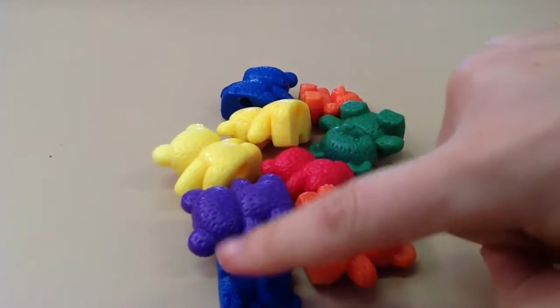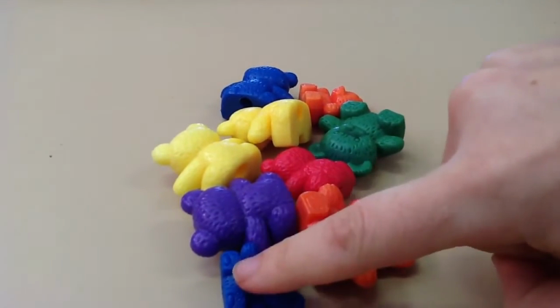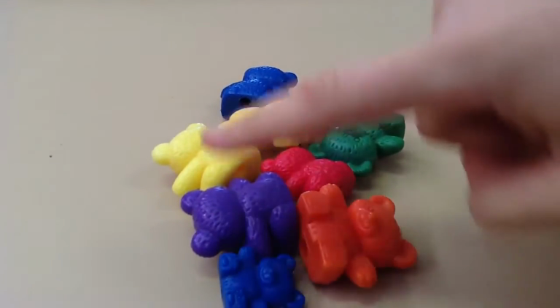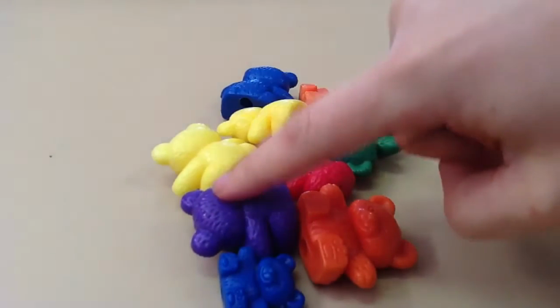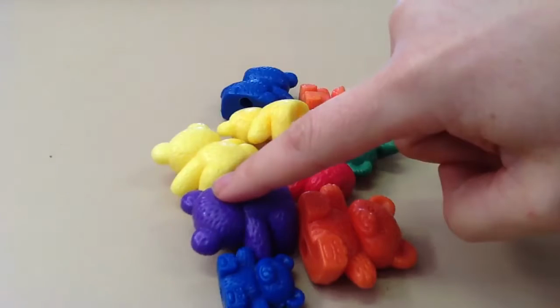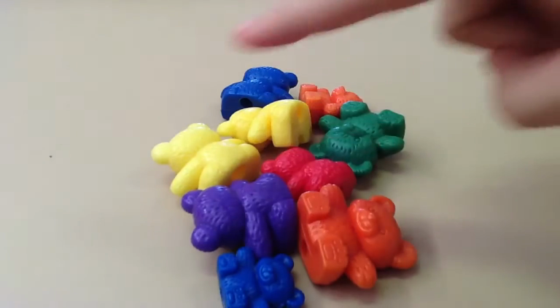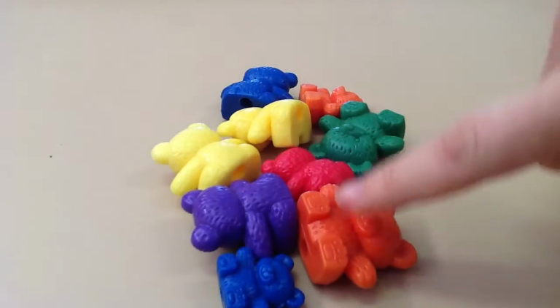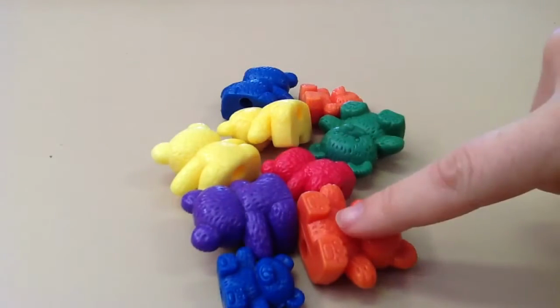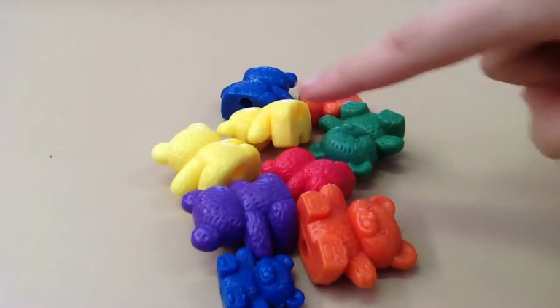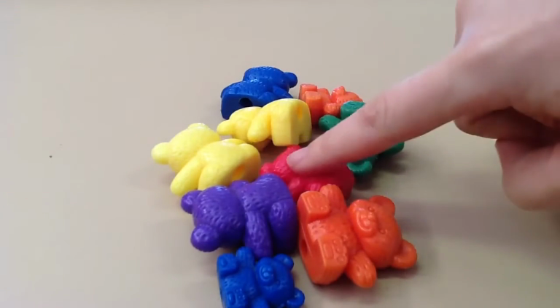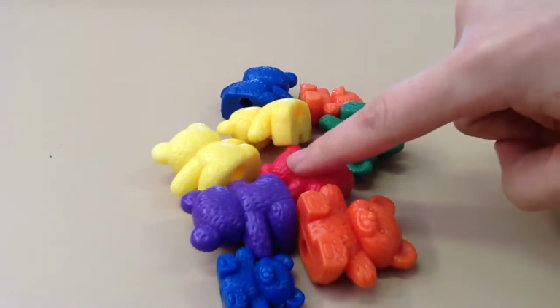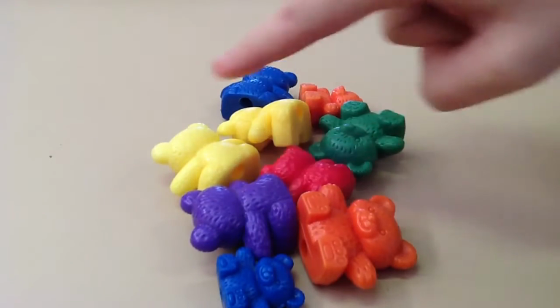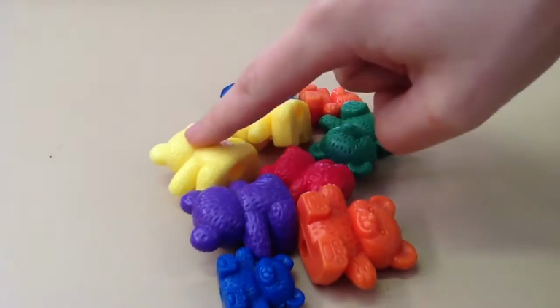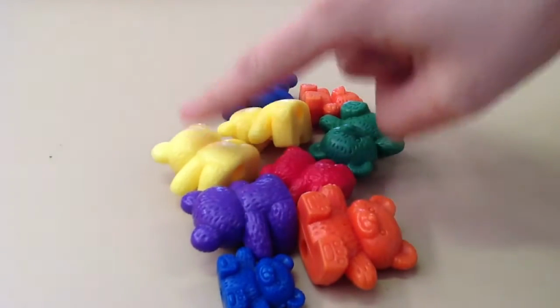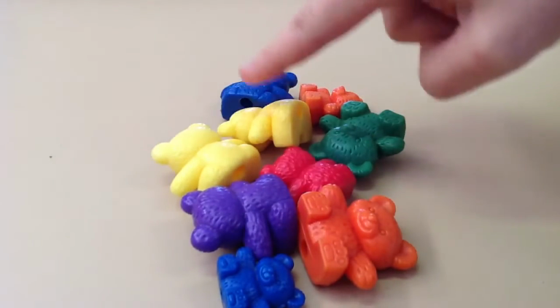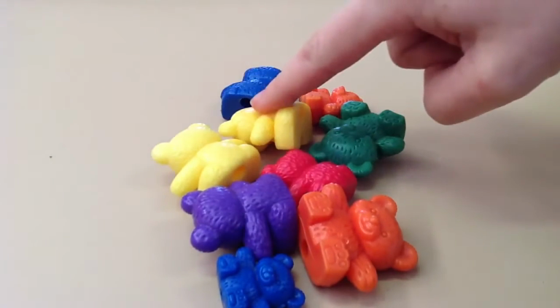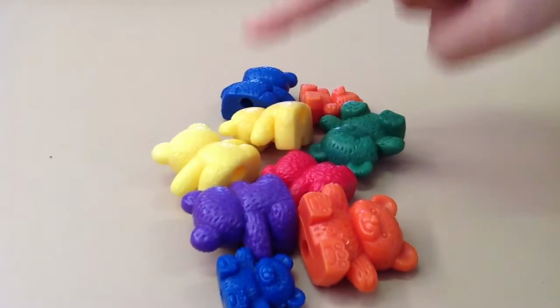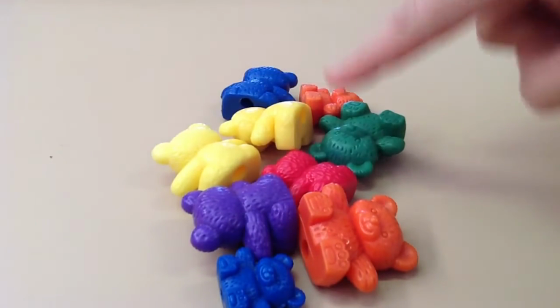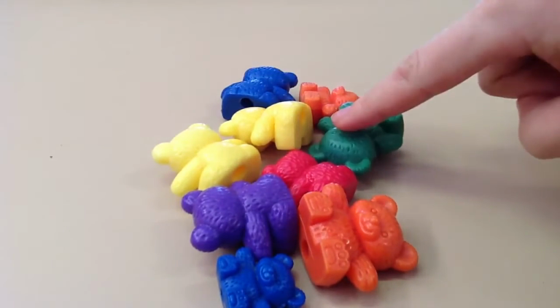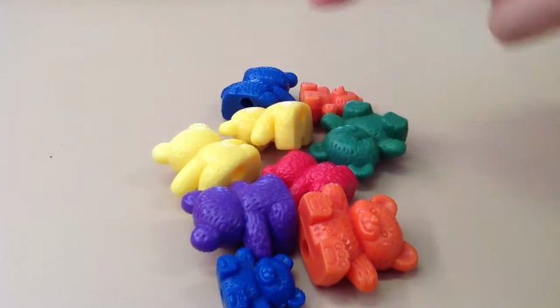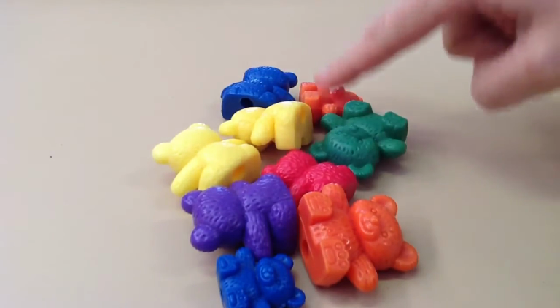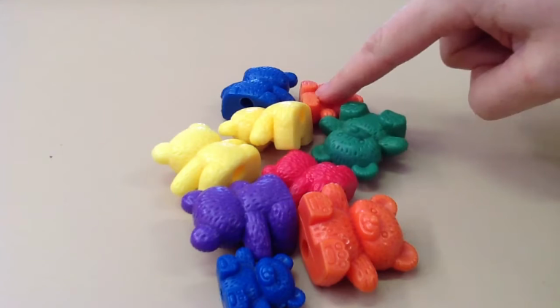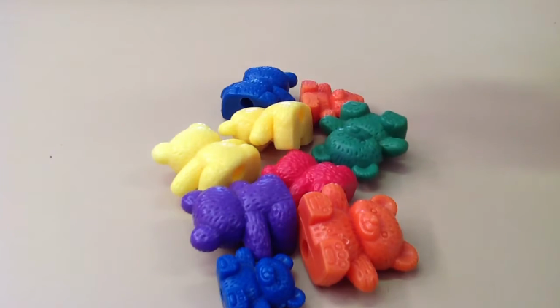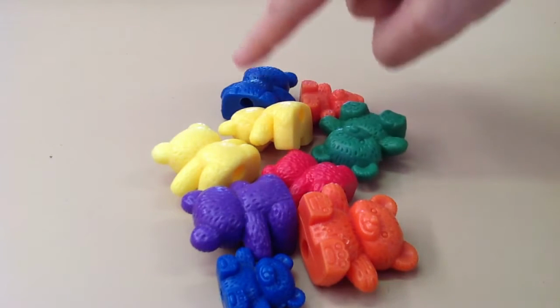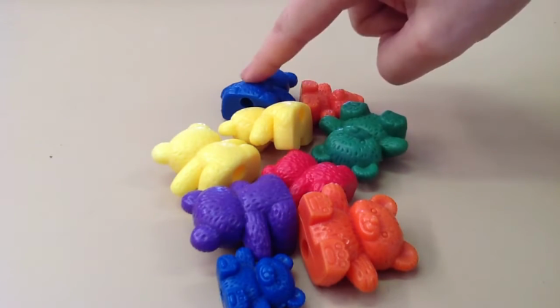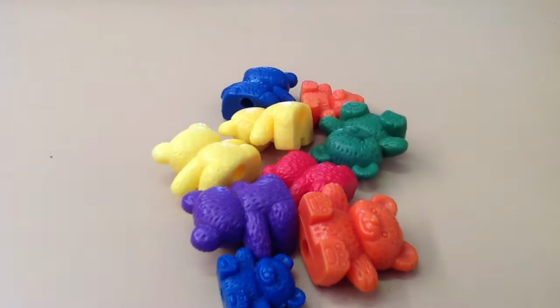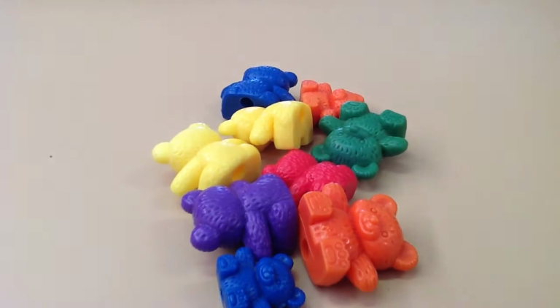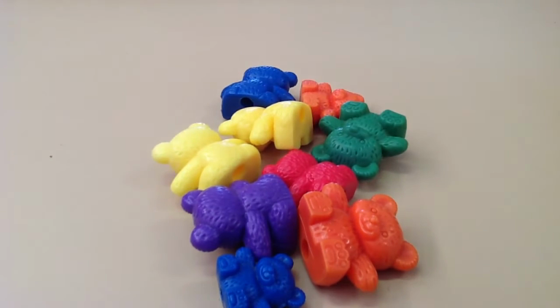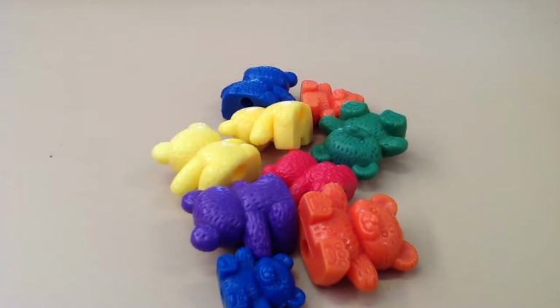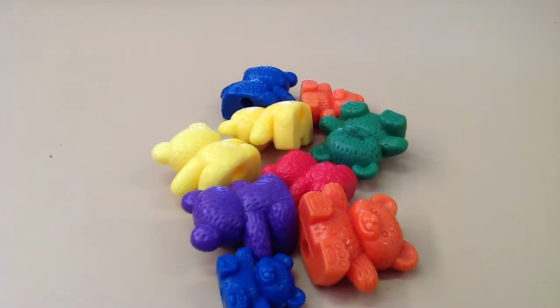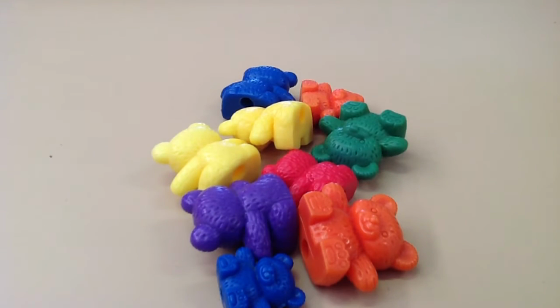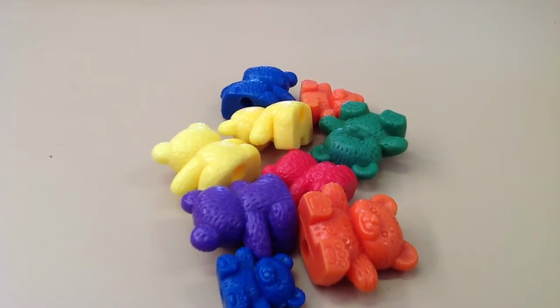One, two, three, four, five, six, seven, eight, nine. There are nine teddies in this collection.